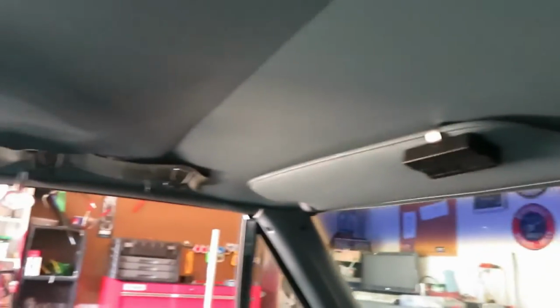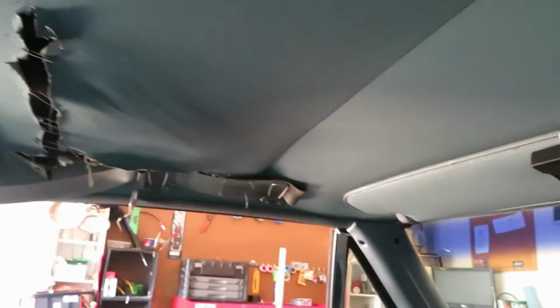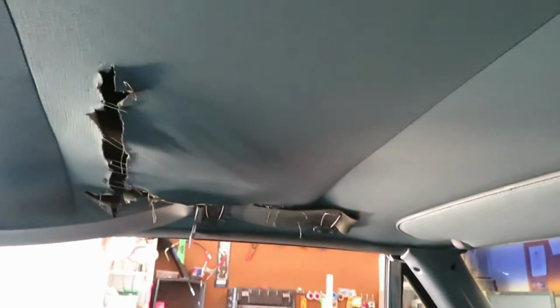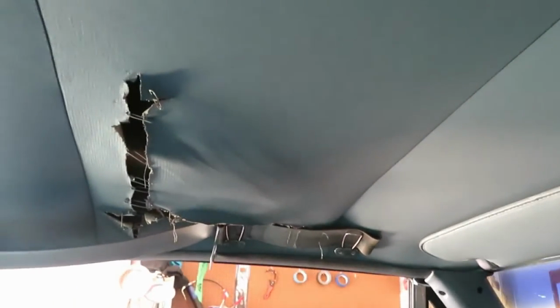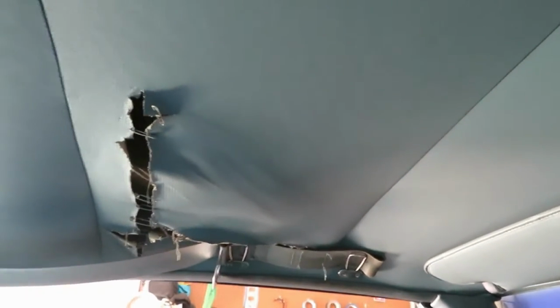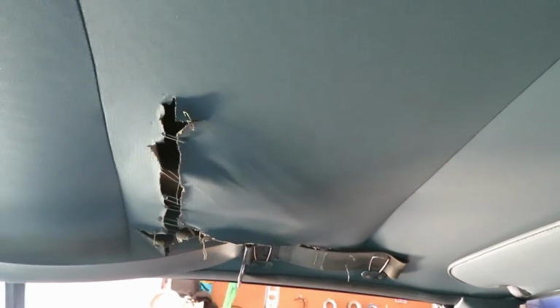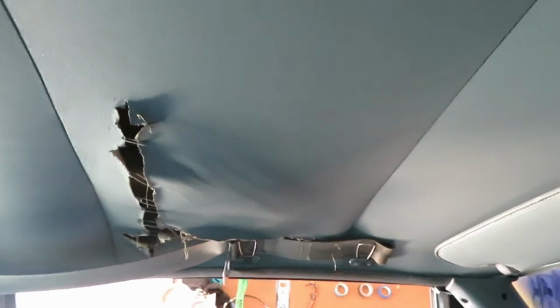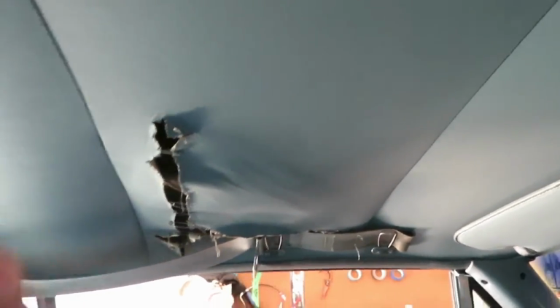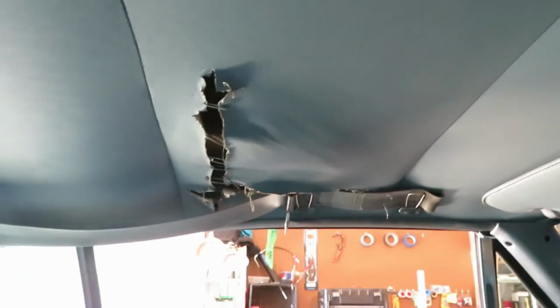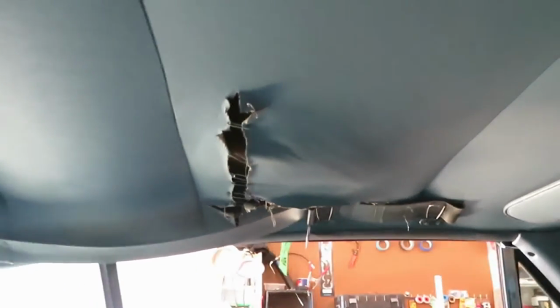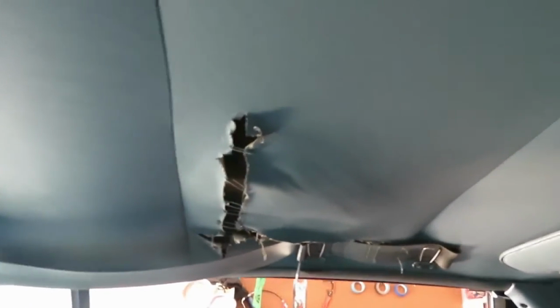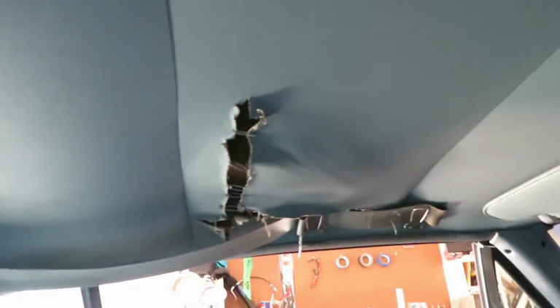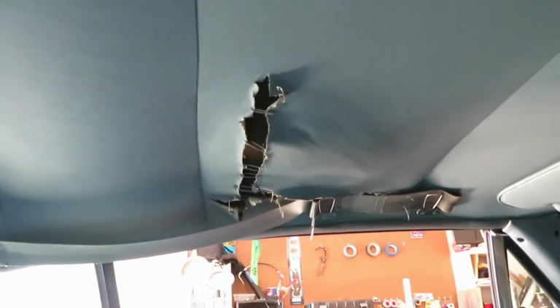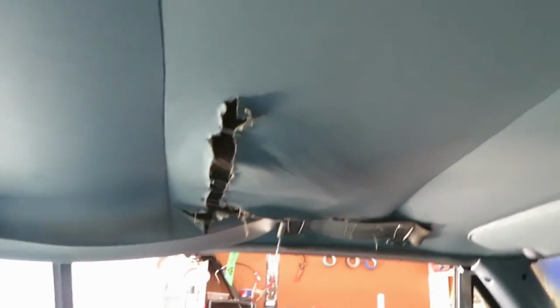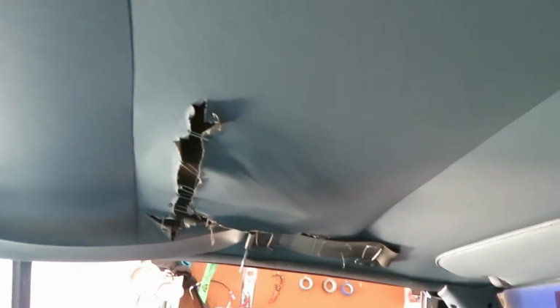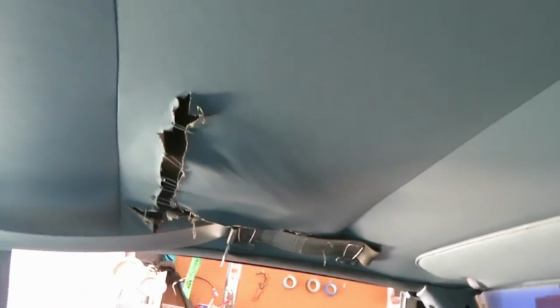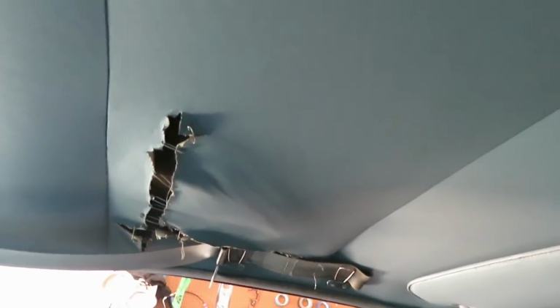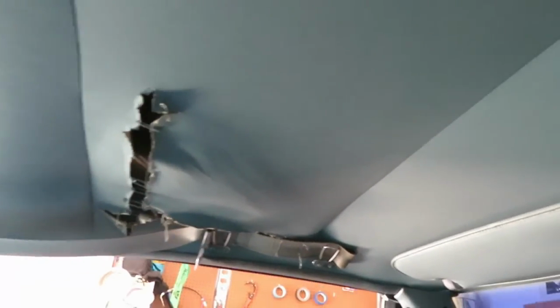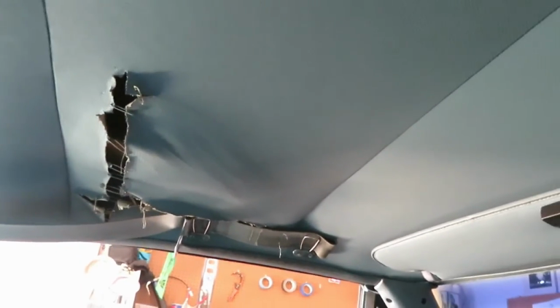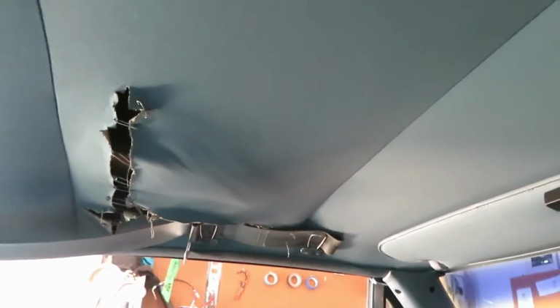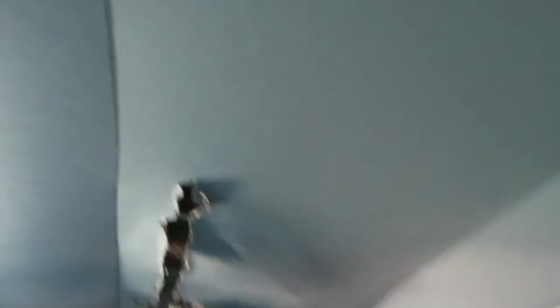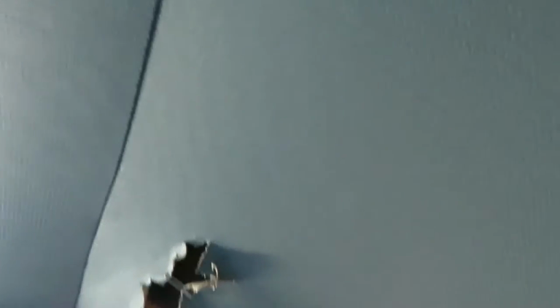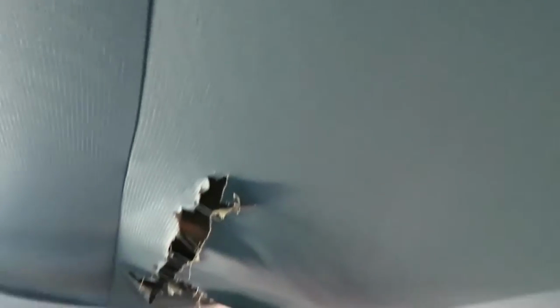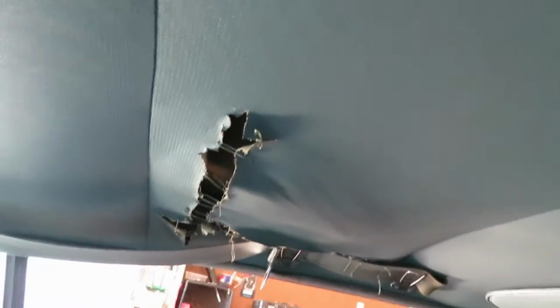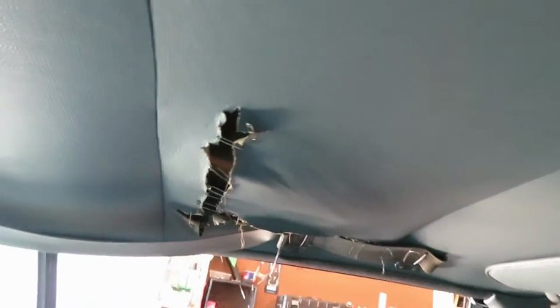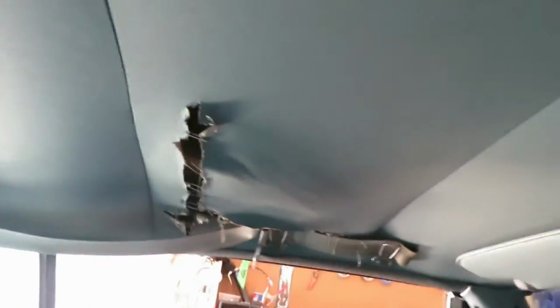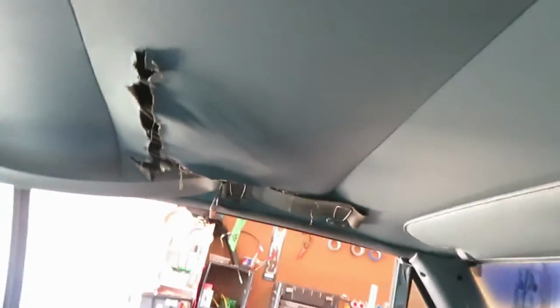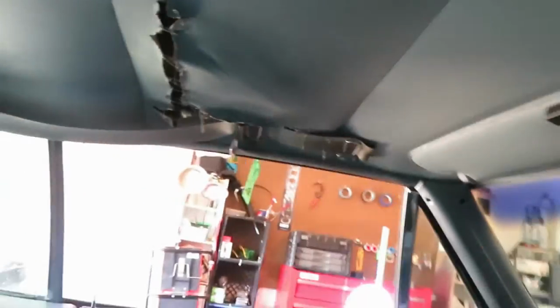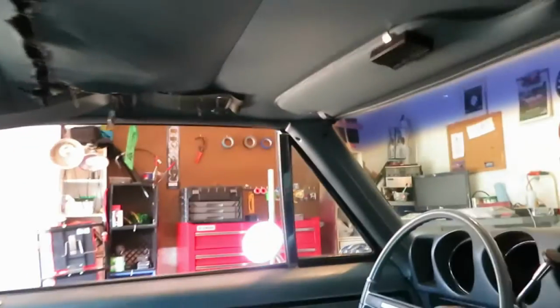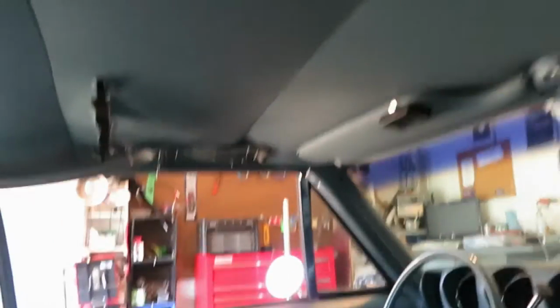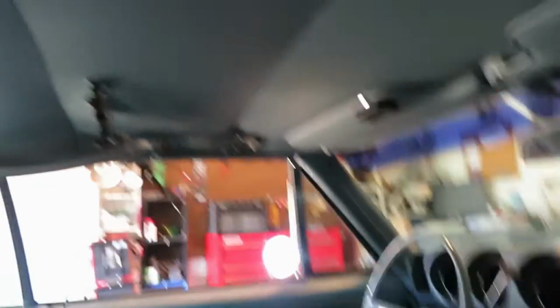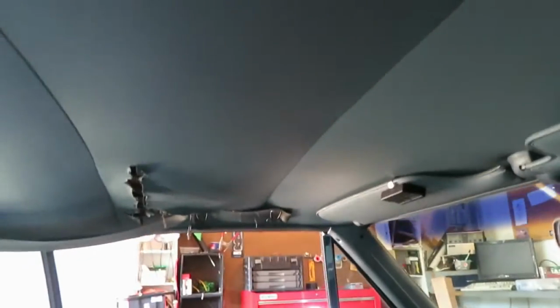Somebody had sliced the roof — slice and slice. You can just feel that hot air on your head in the summer. I need to just tape it. Need a headliner kit.